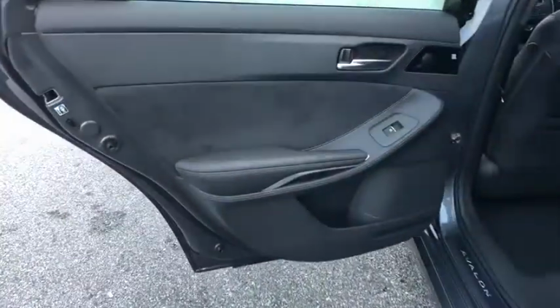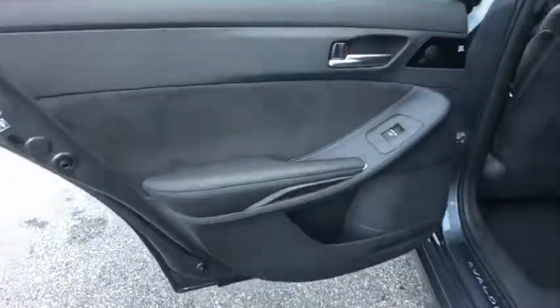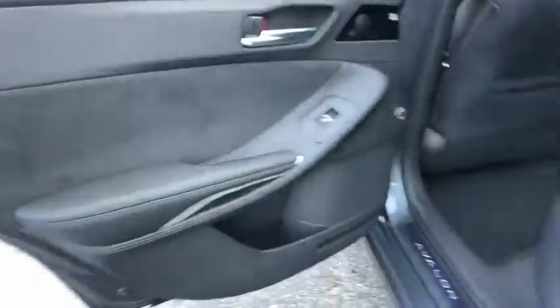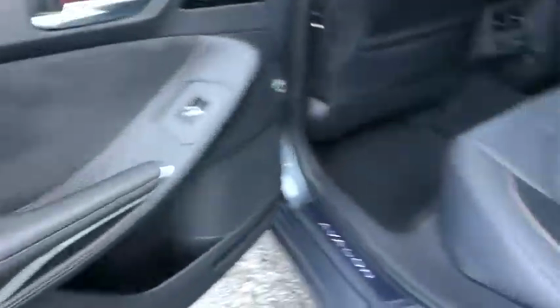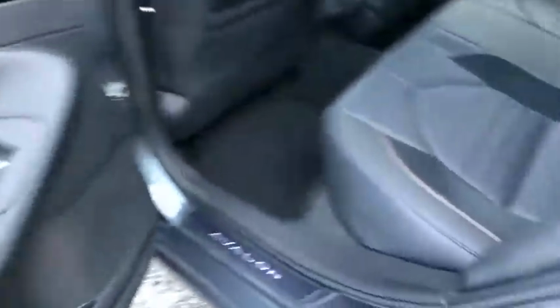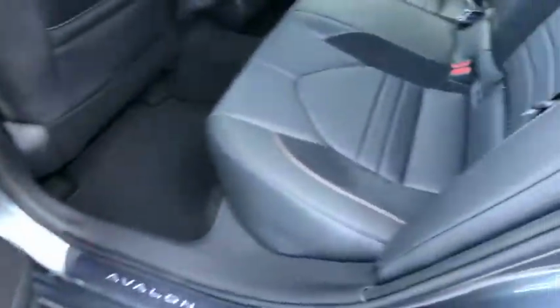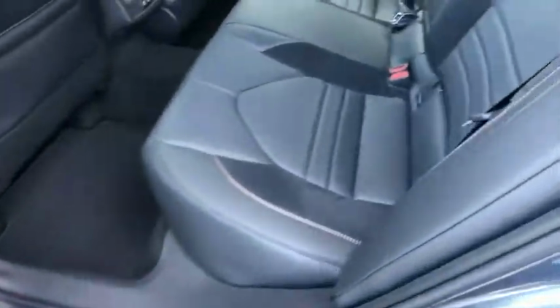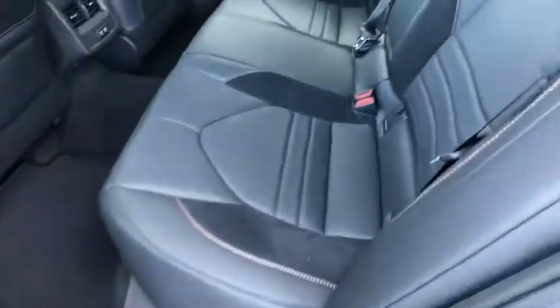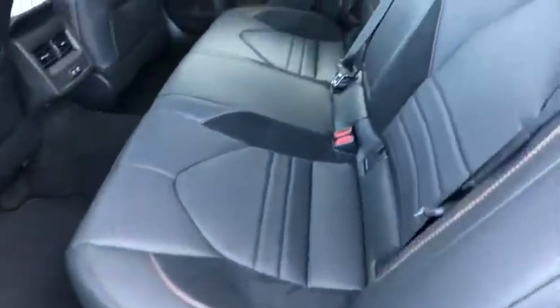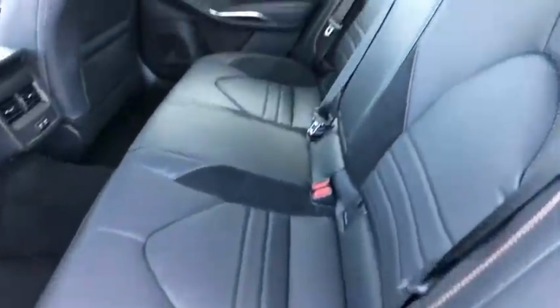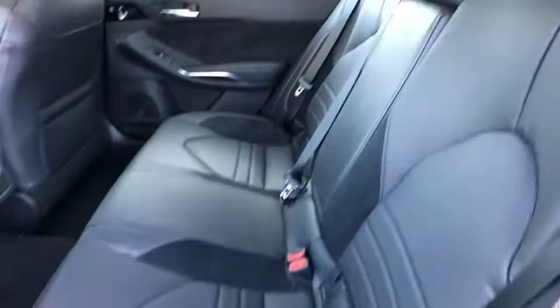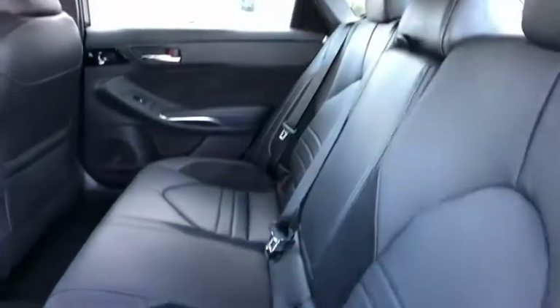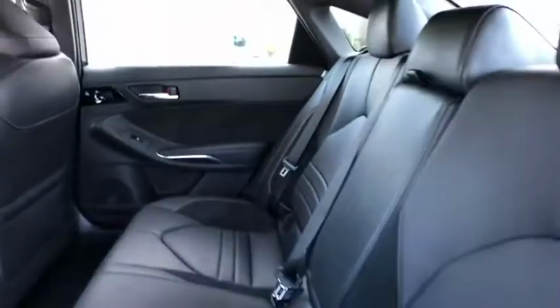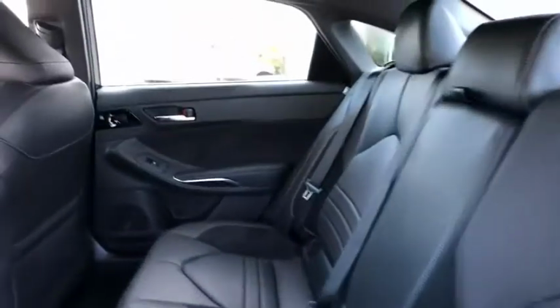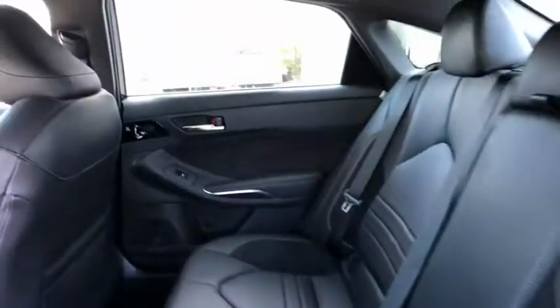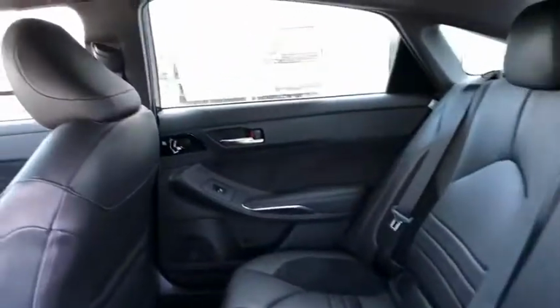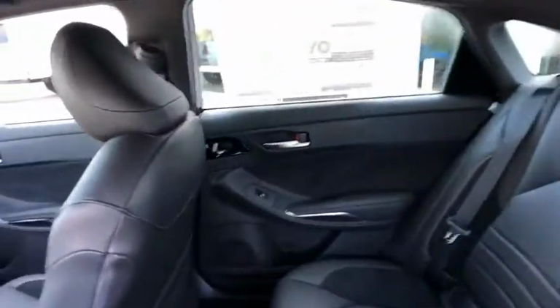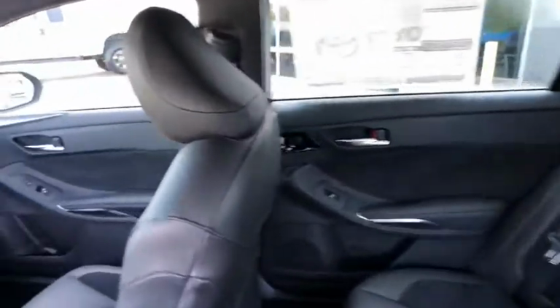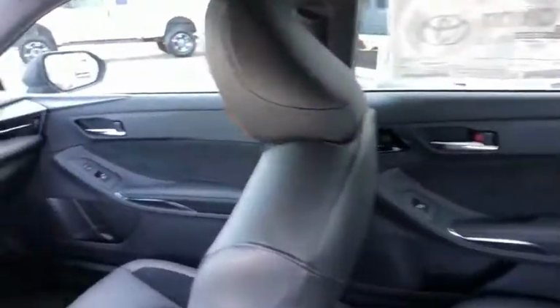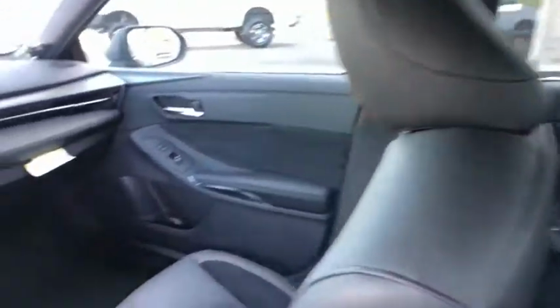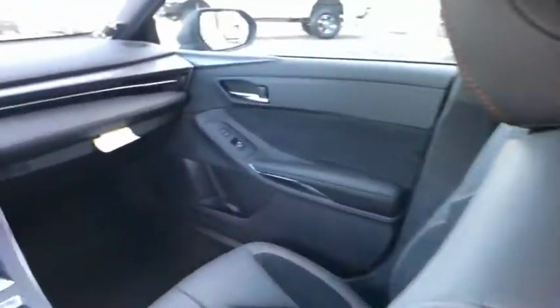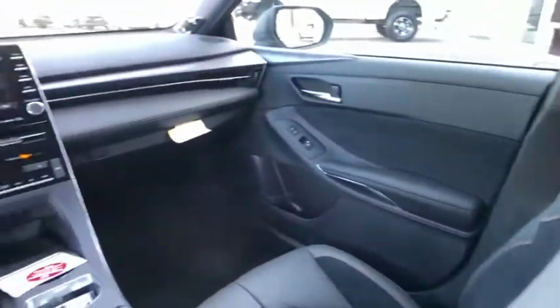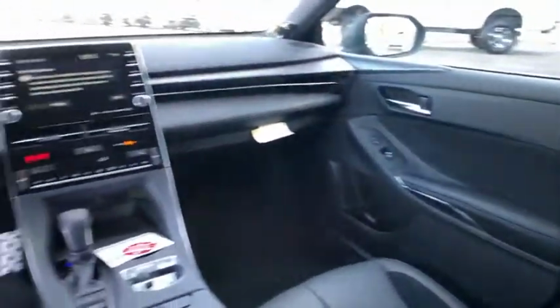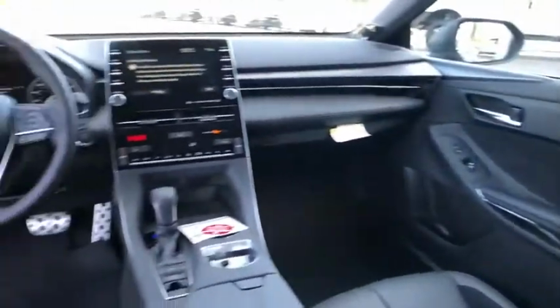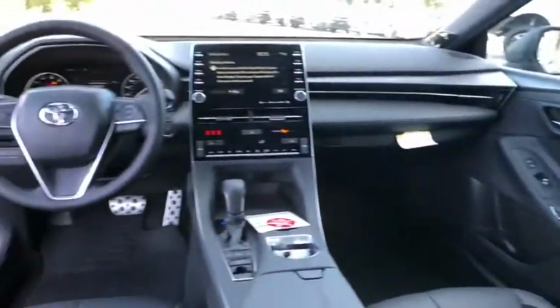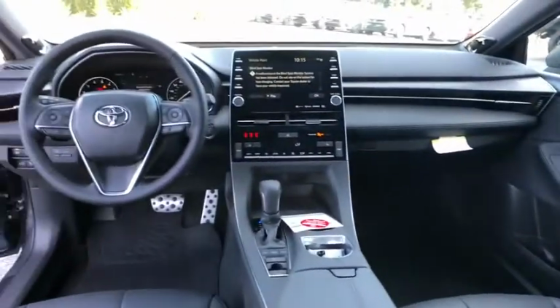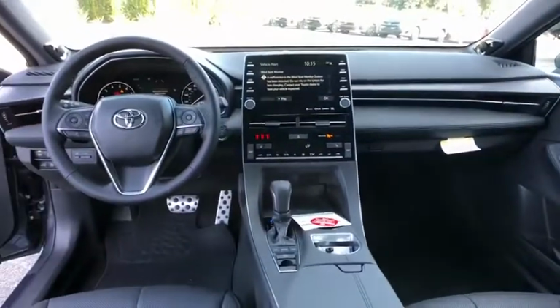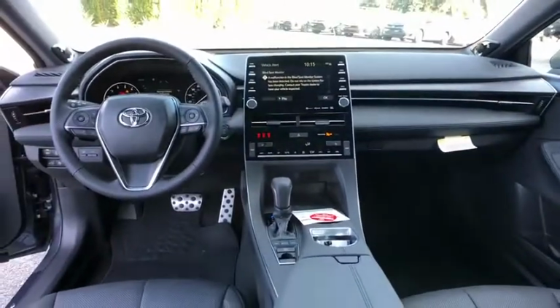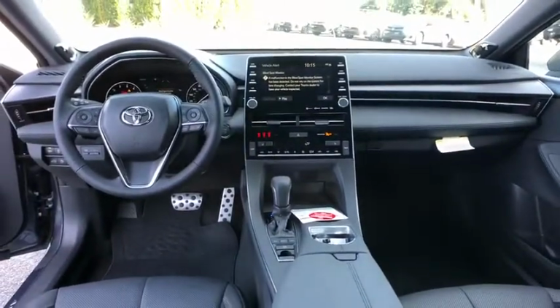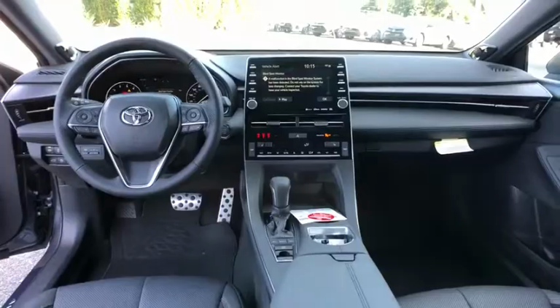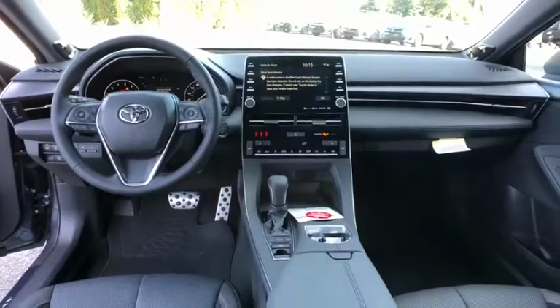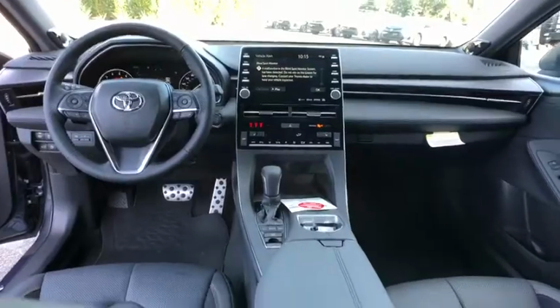Adjustable steering wheel, auto-dimming rear-view mirror, keyless start, cruise control, aluminum wheels, four-wheel disc brakes, universal garage door opener, and front-wheel drive.